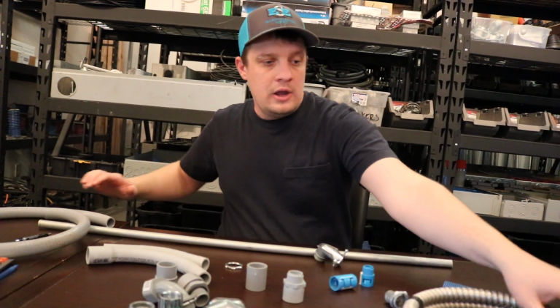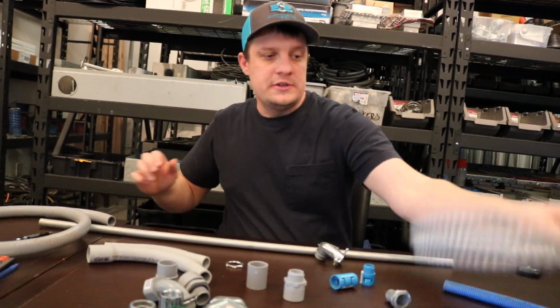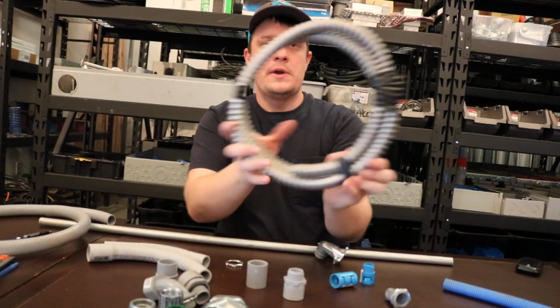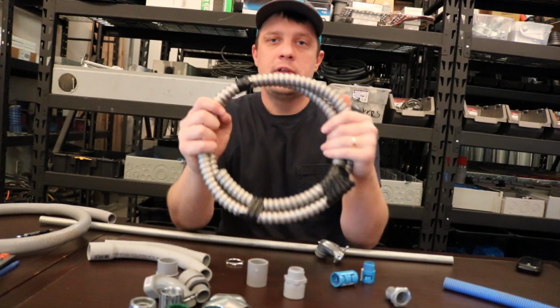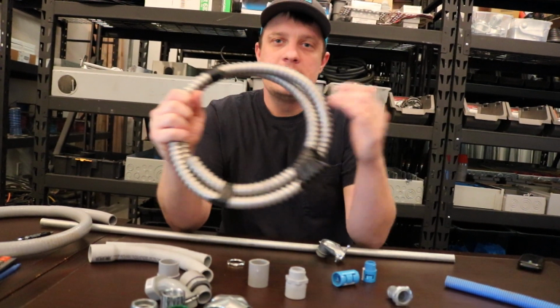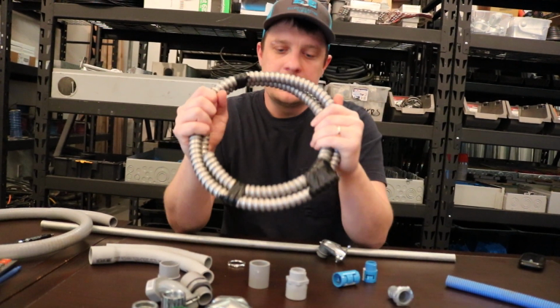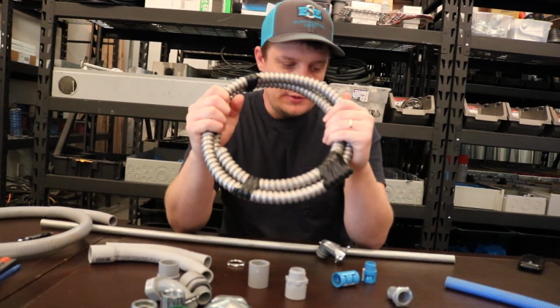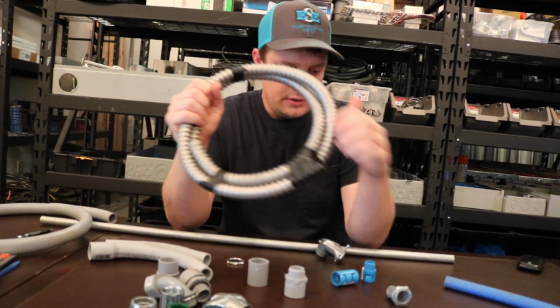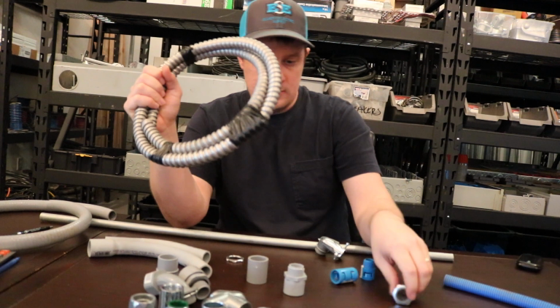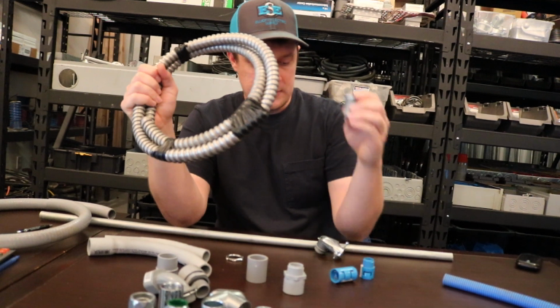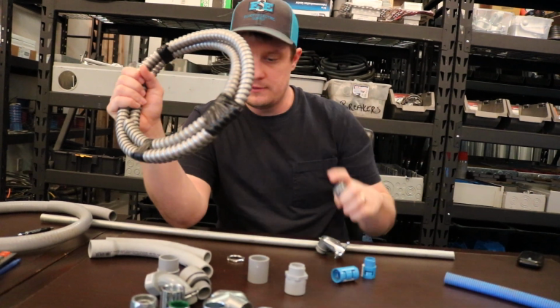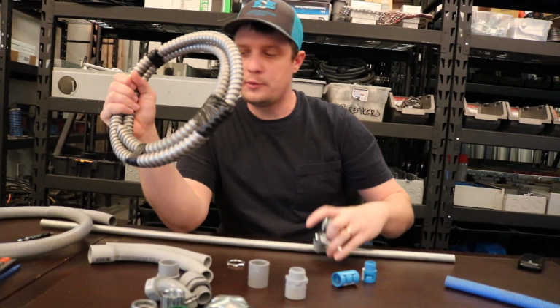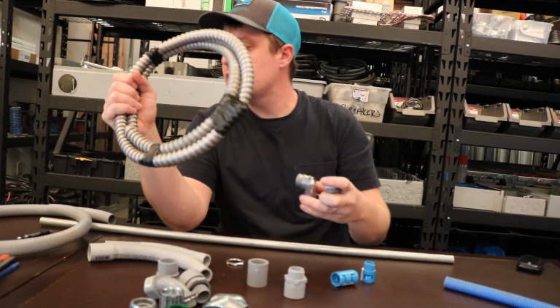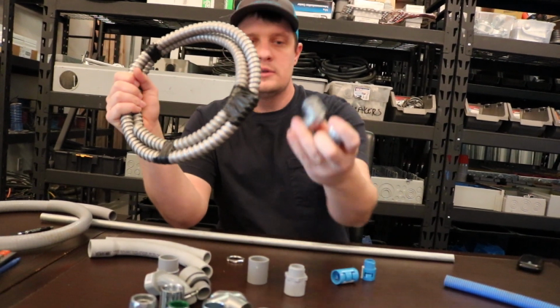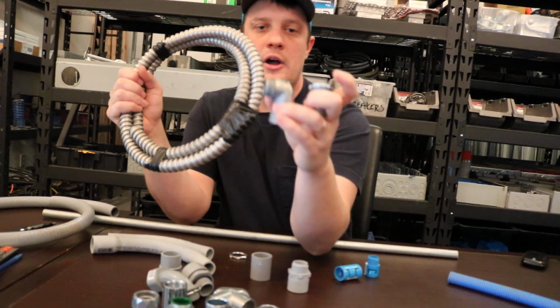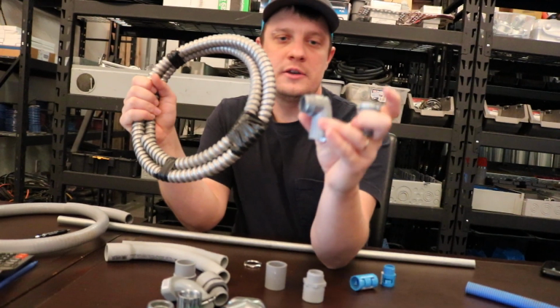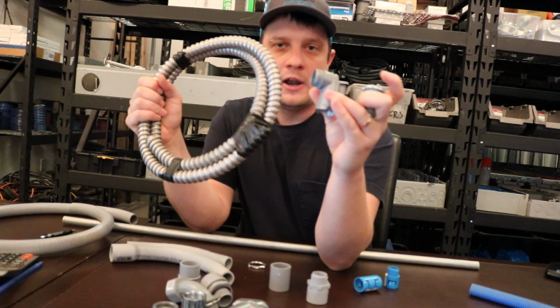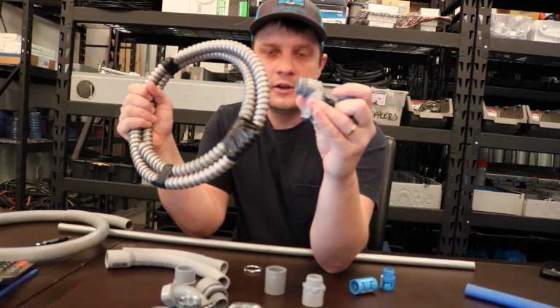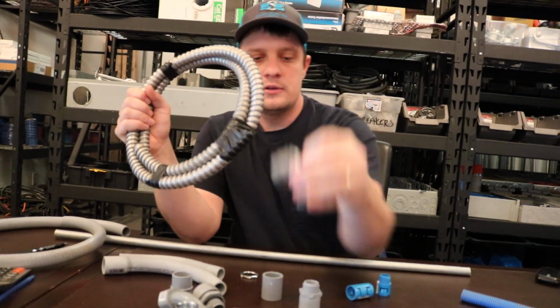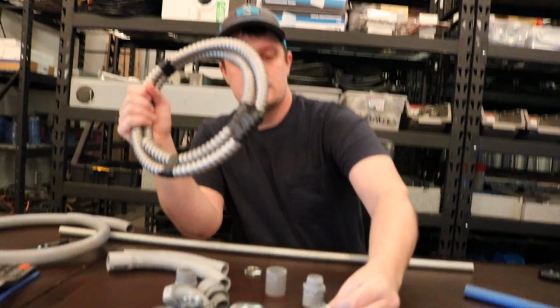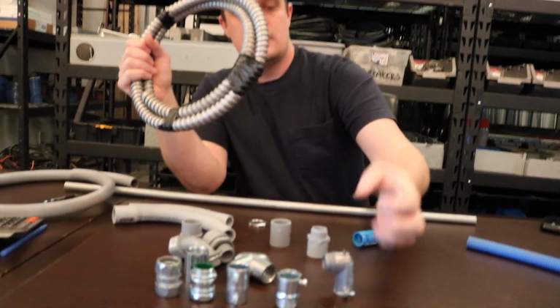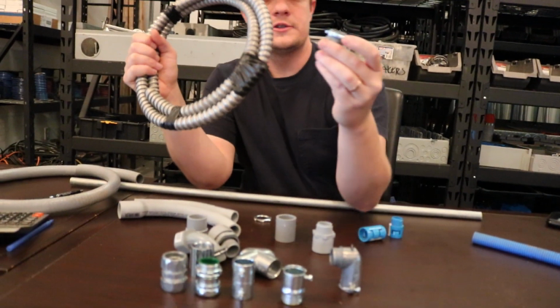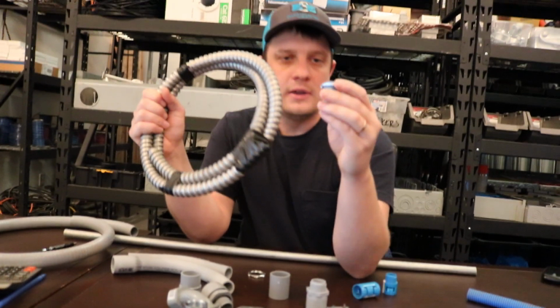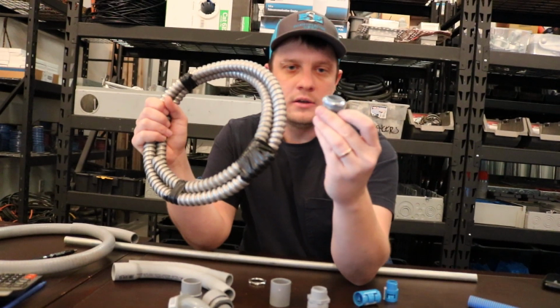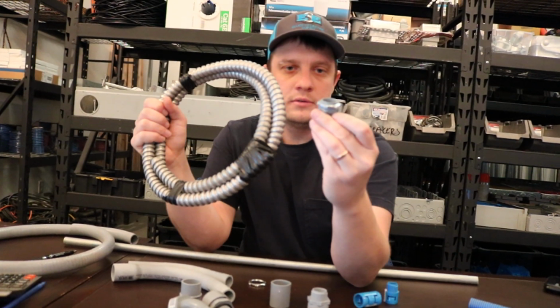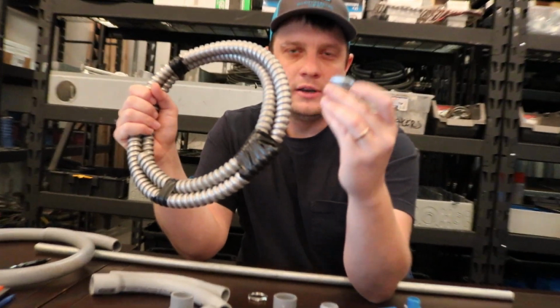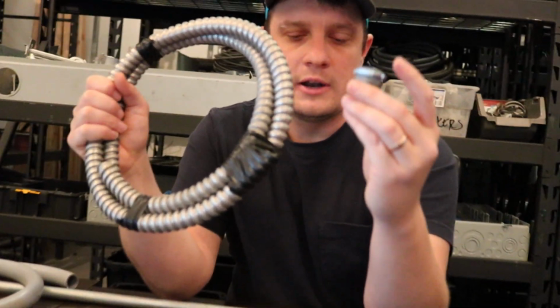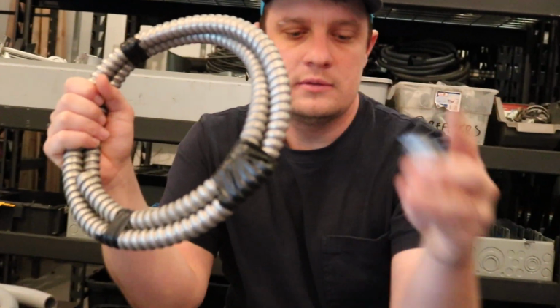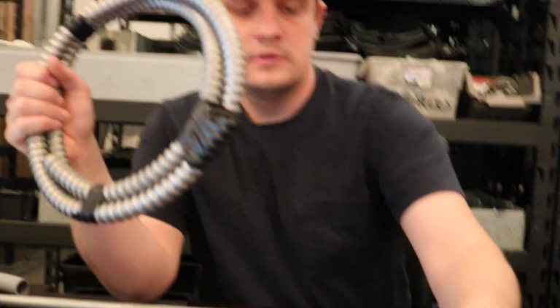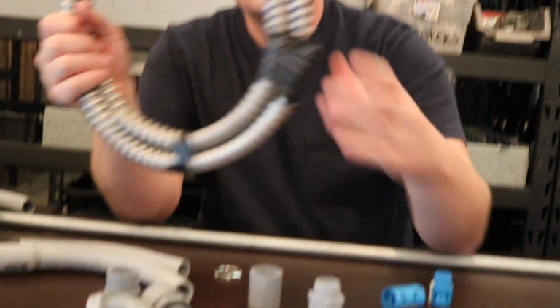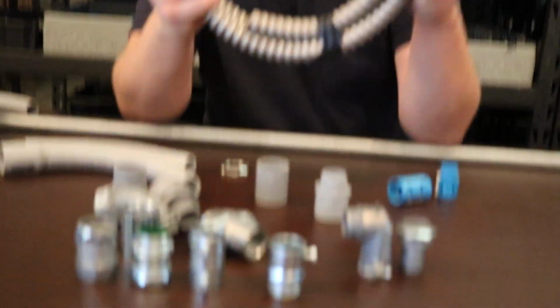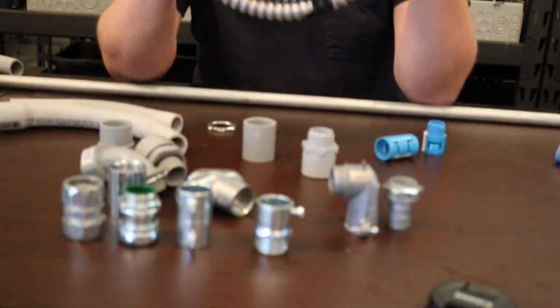And then this is just your regular old flex — it comes in aluminum and steel. The connectors are very similar to the non-metallic: you have a 90-degree connector and a straight connector. So this is just metal flex.